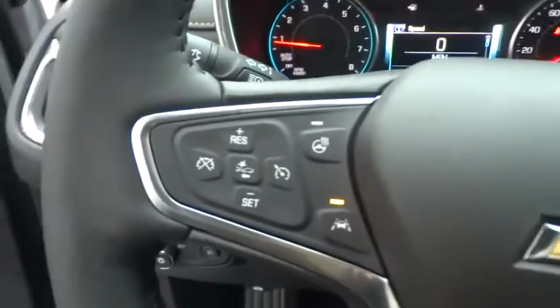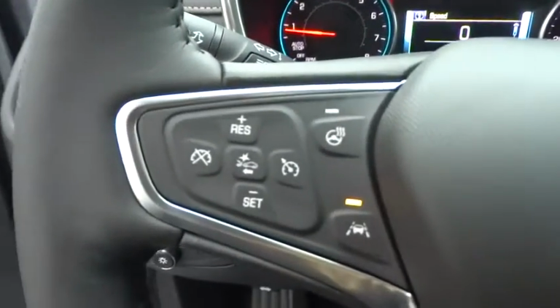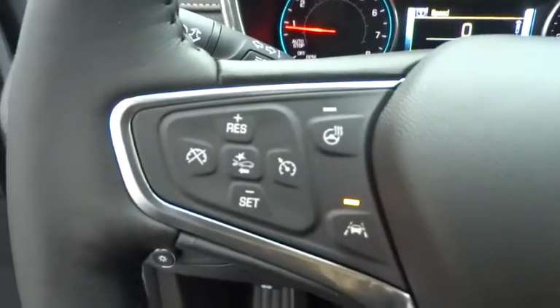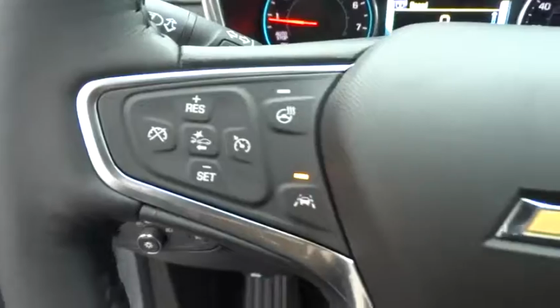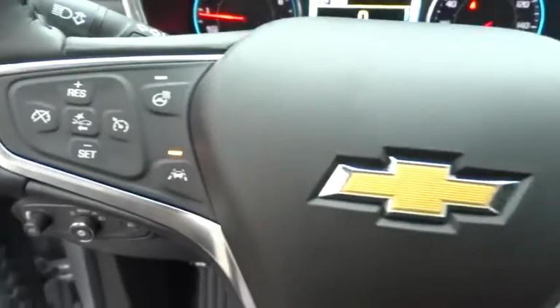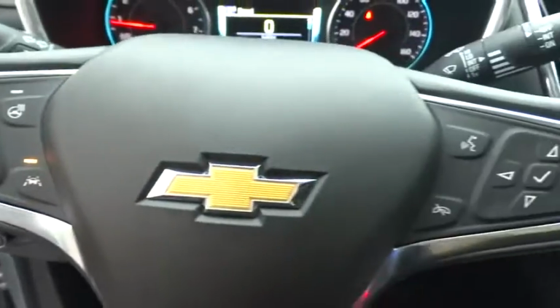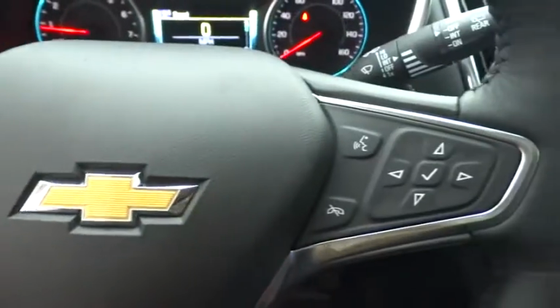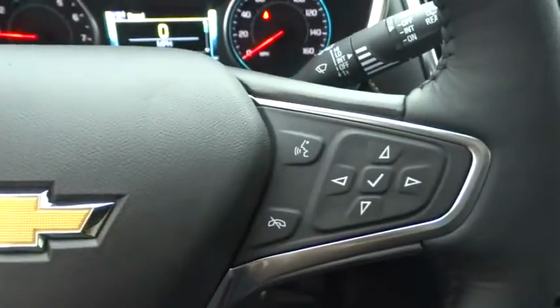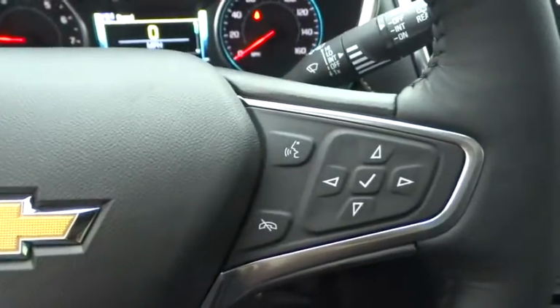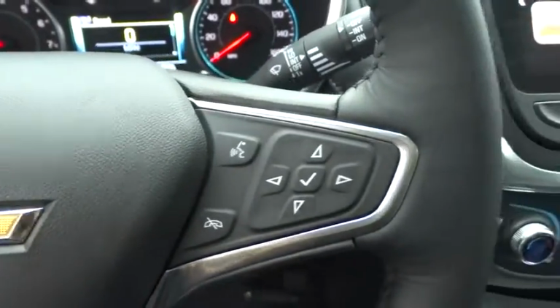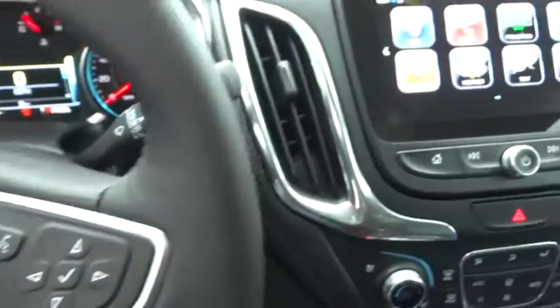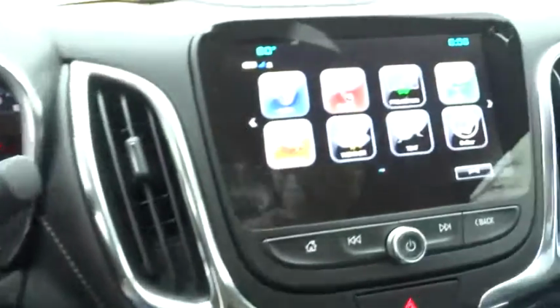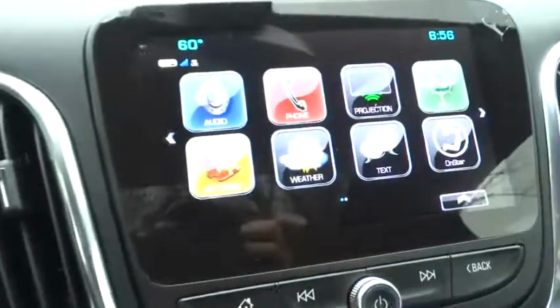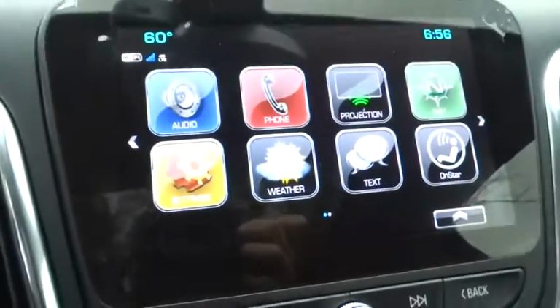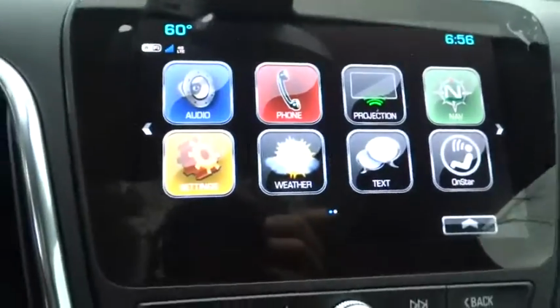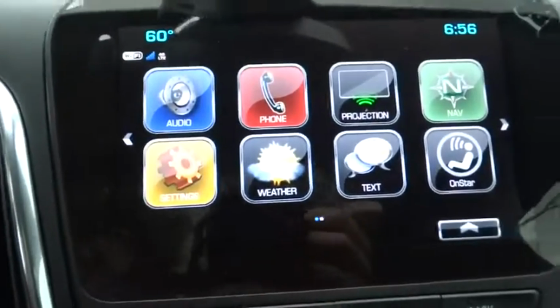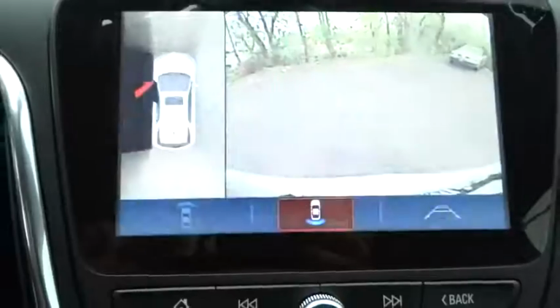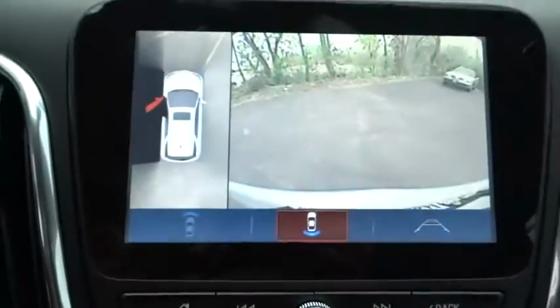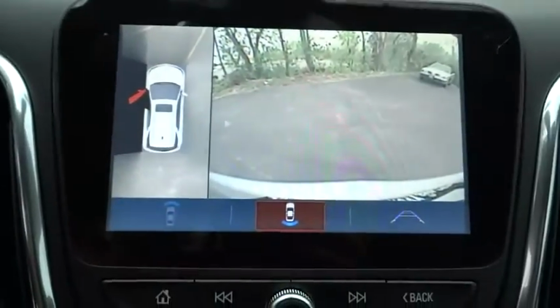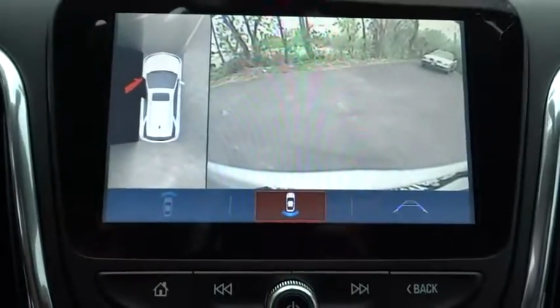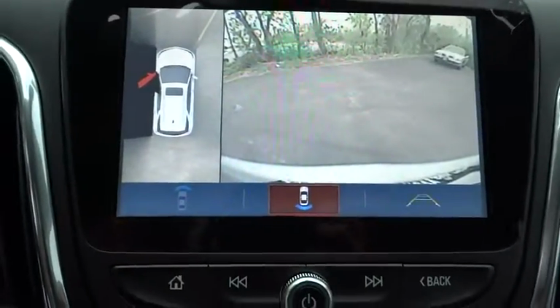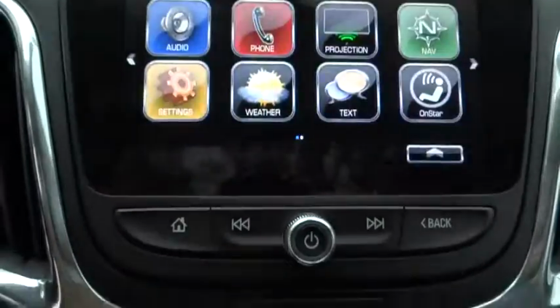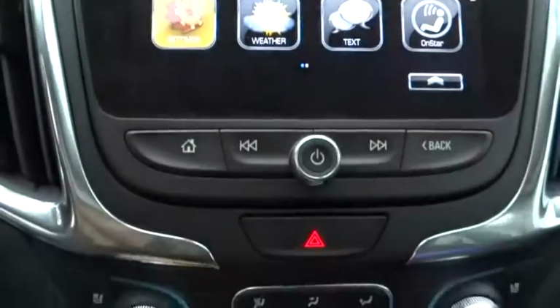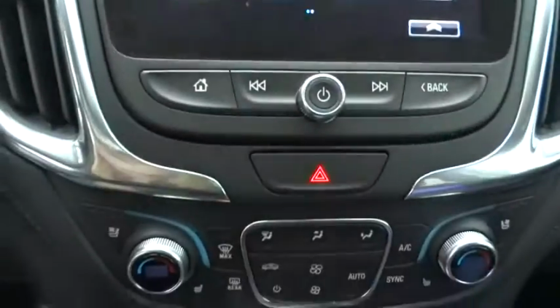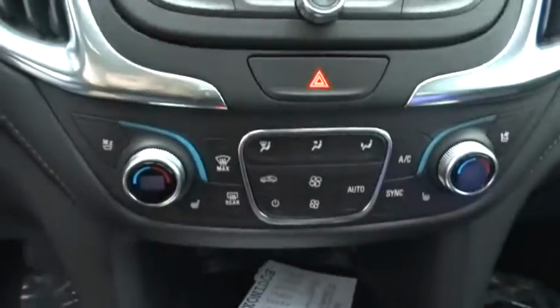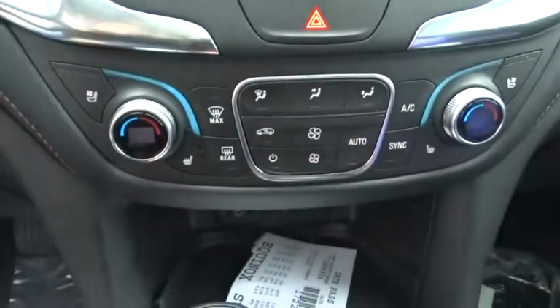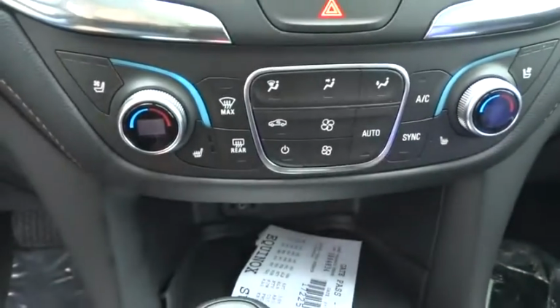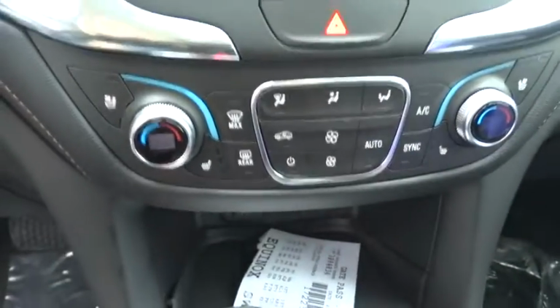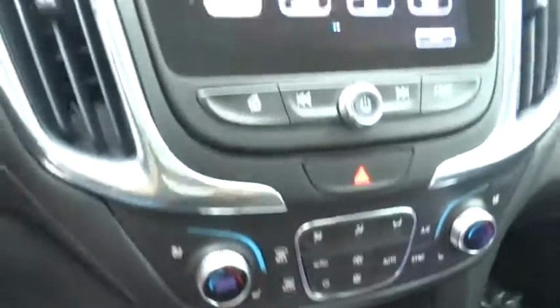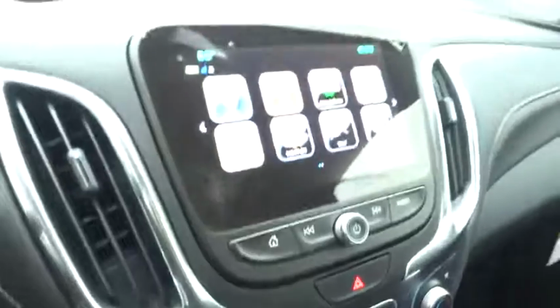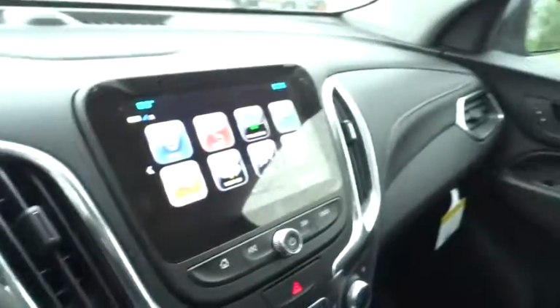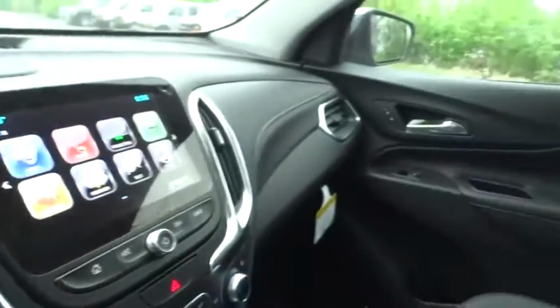Bluetooth. Leather-wrapped steering wheel. Adjustable steering wheel. Keyless start. Cruise control. Auto-dimming rearview mirror. Aluminum wheels. Four-wheel disc brakes. Floor mats. Universal garage door opener. Rear defrost.